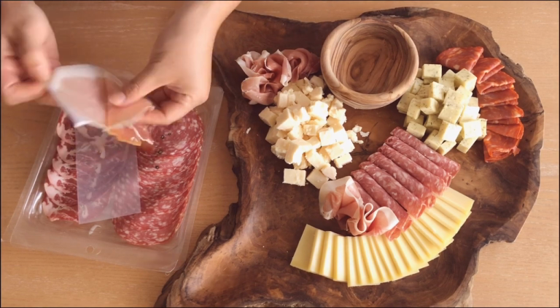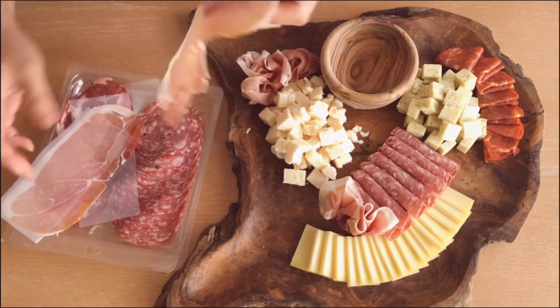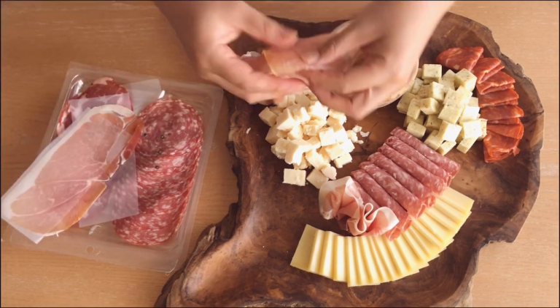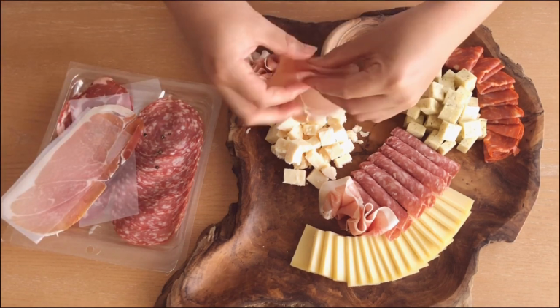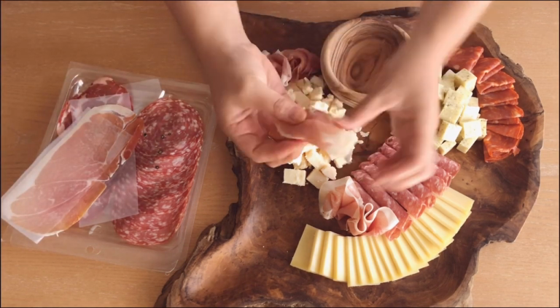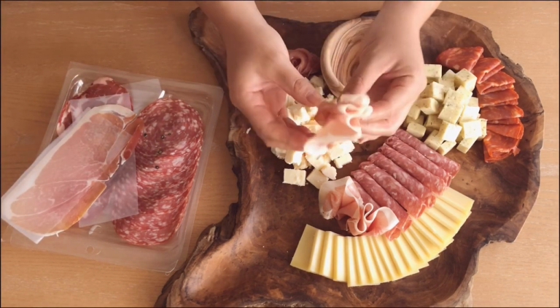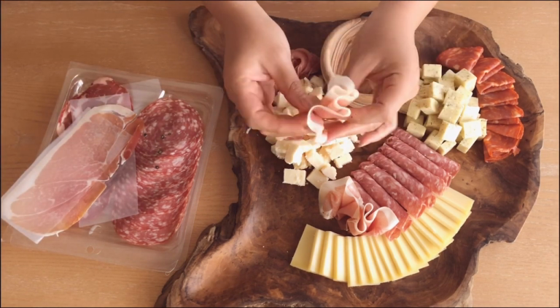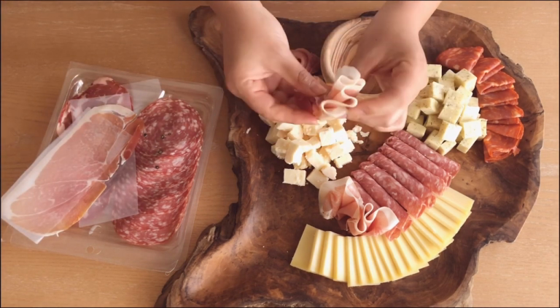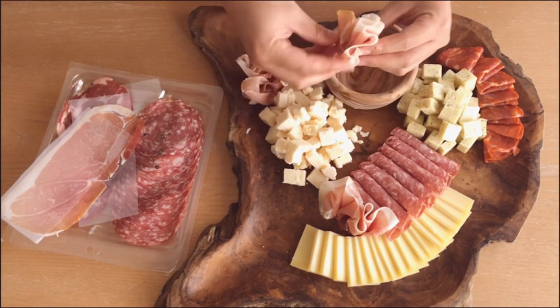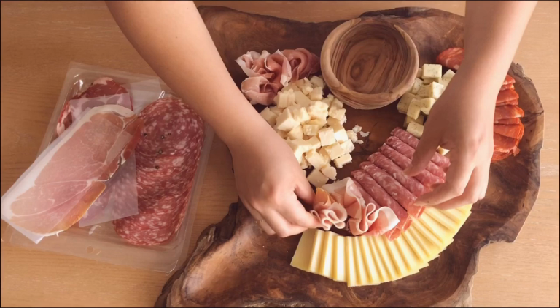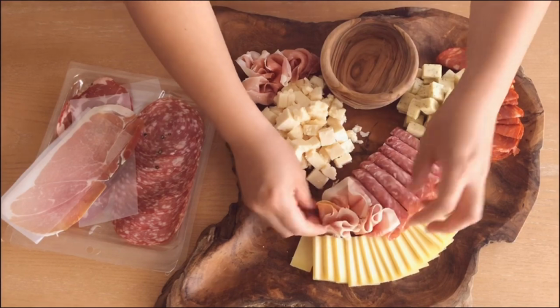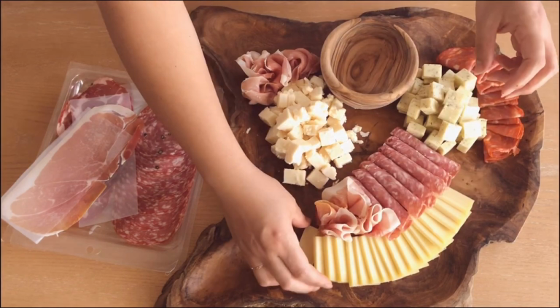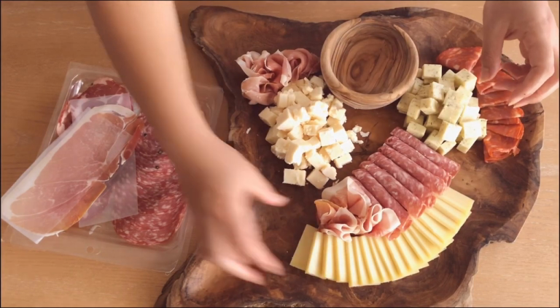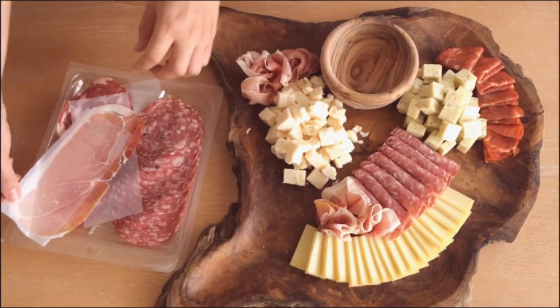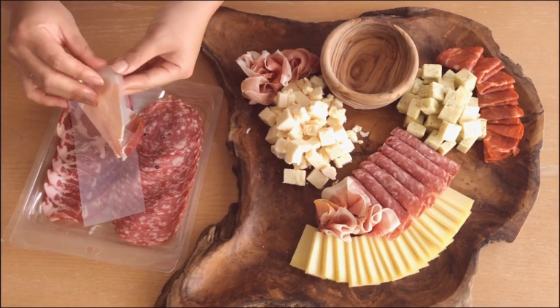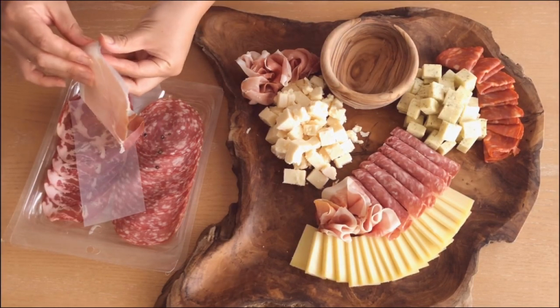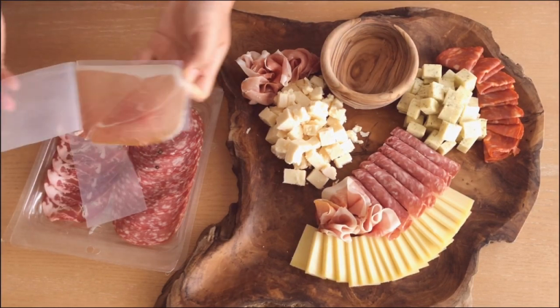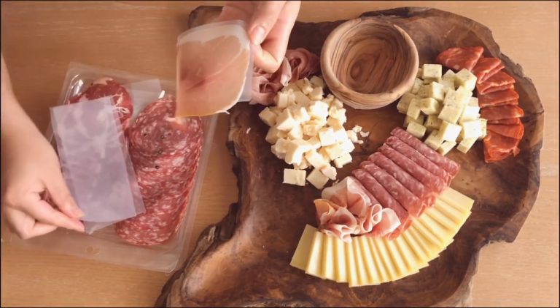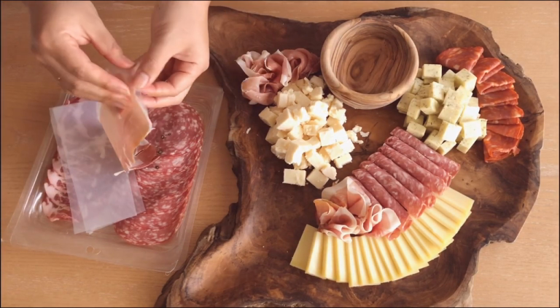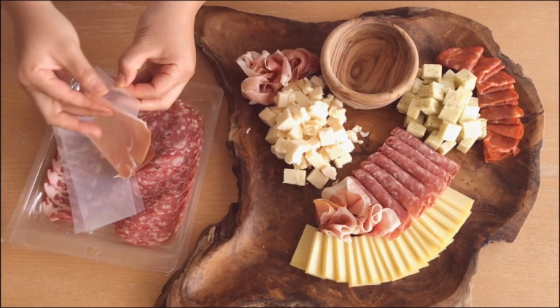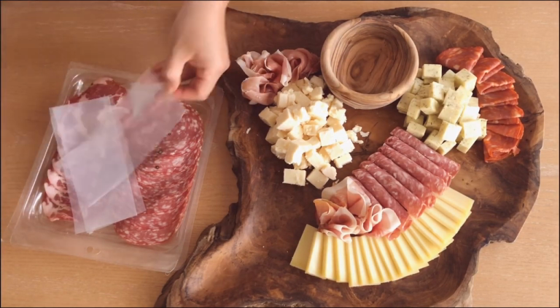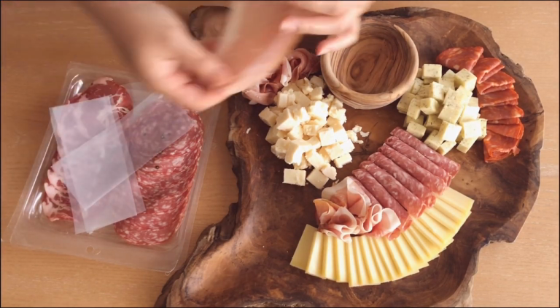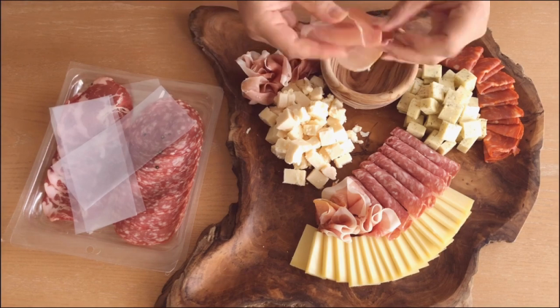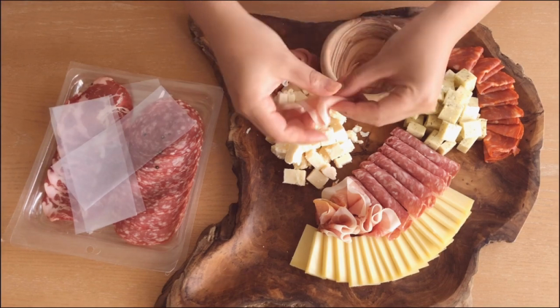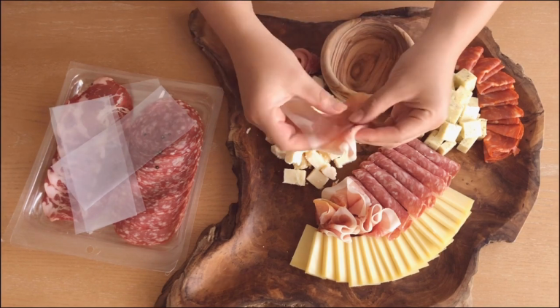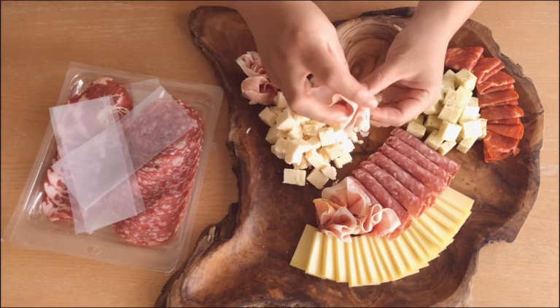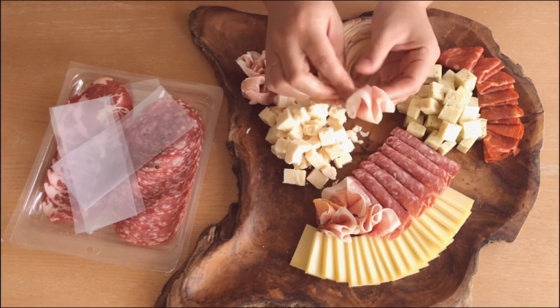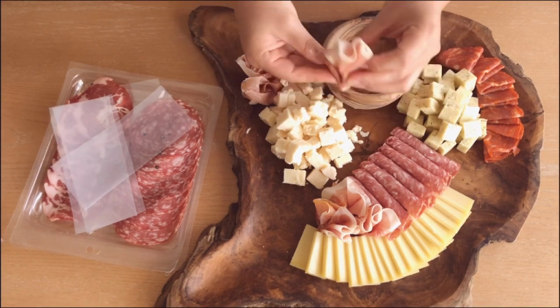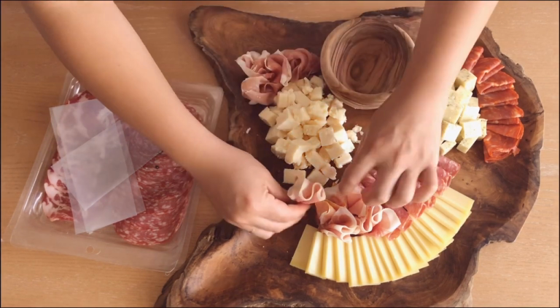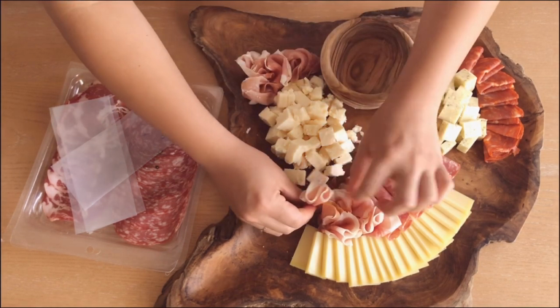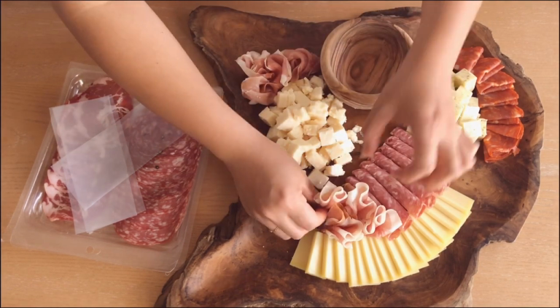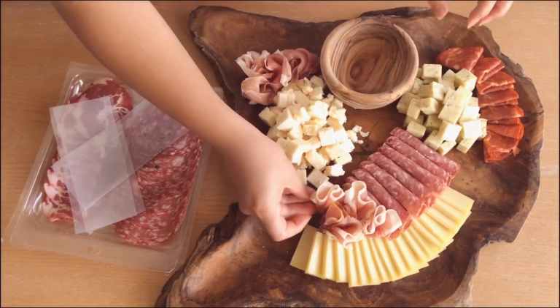One thing to note about these is there's a cute white strip of fat running along one side and you can alternate it — you can place that facing down or facing up. In this case, I faced them all up so you can see the white part.